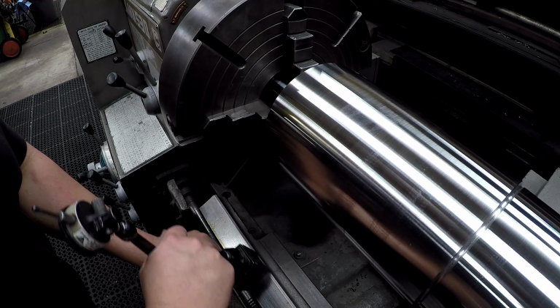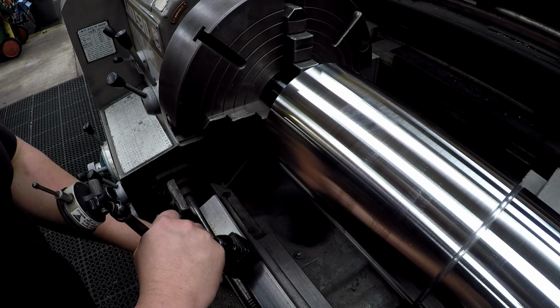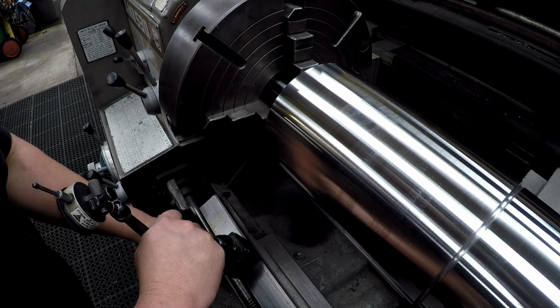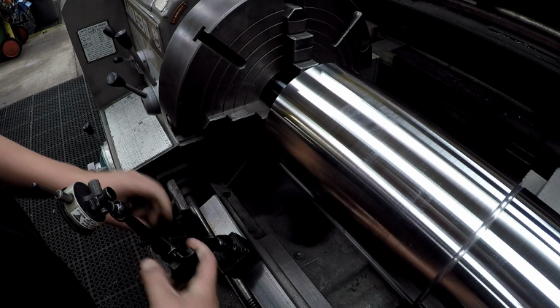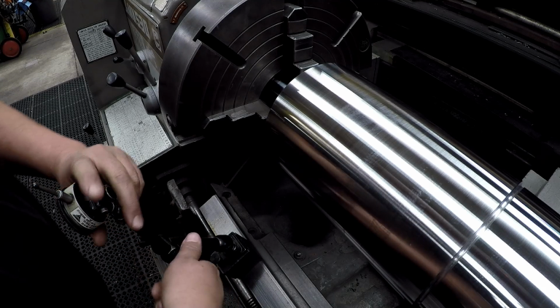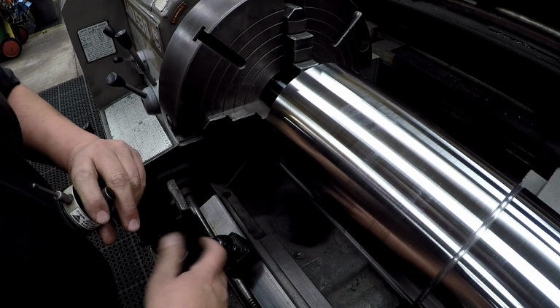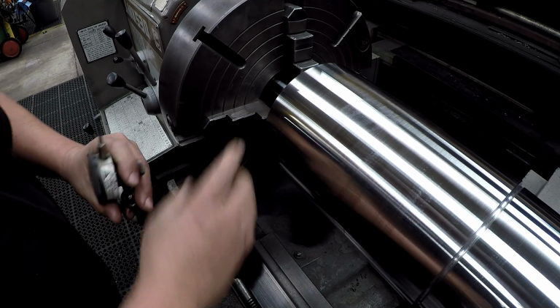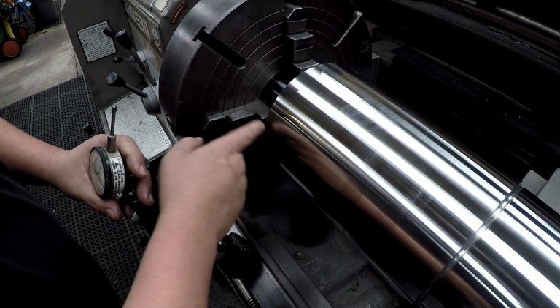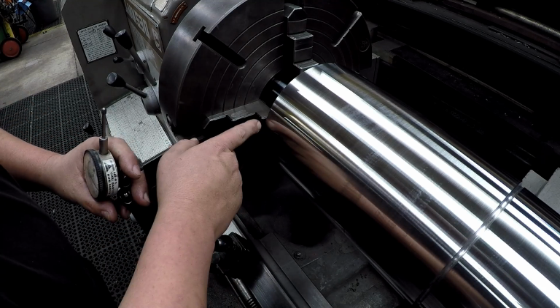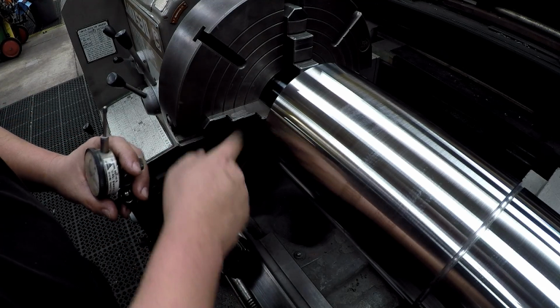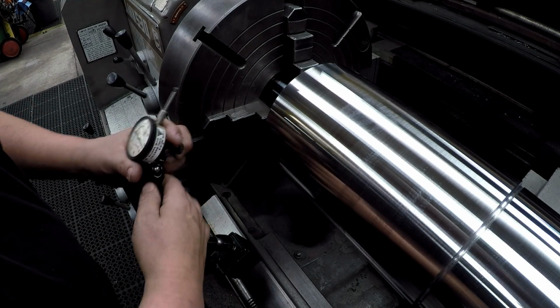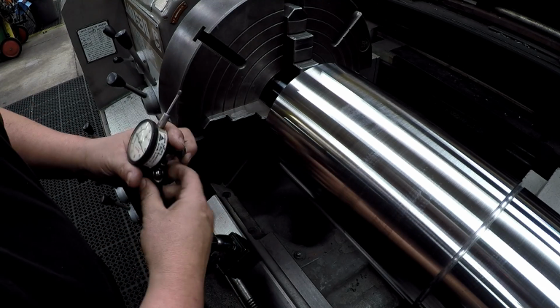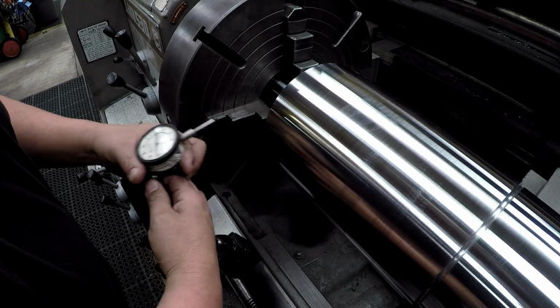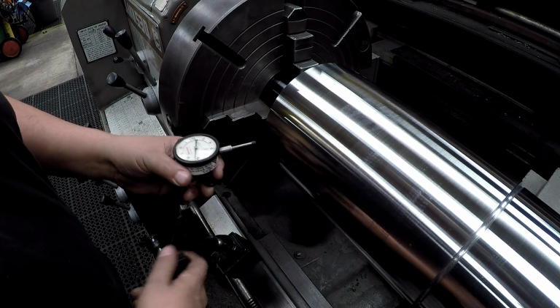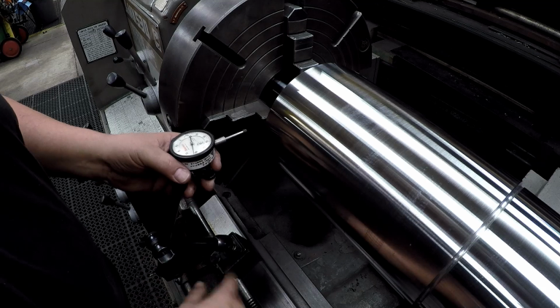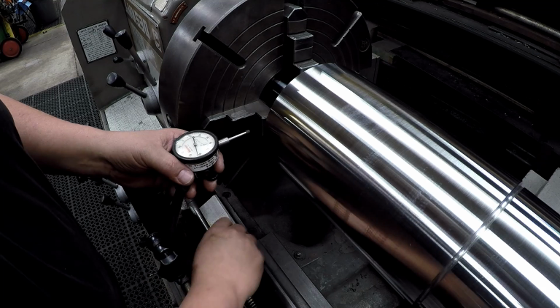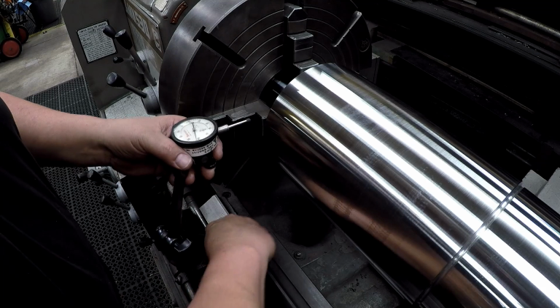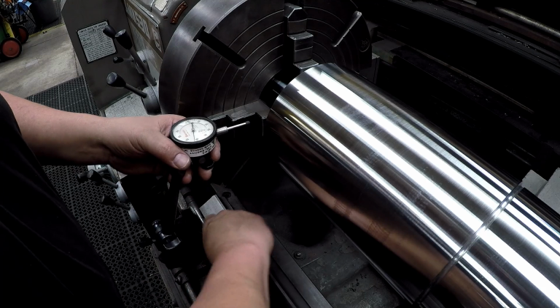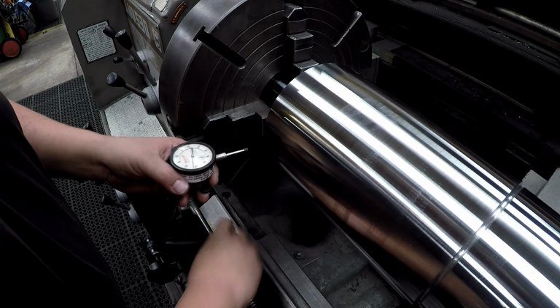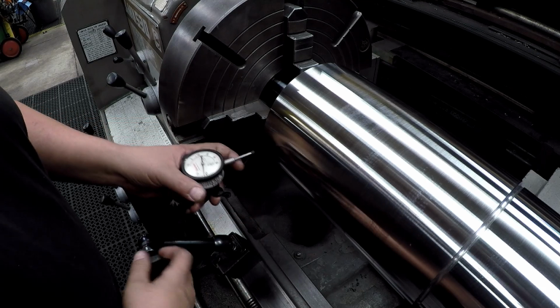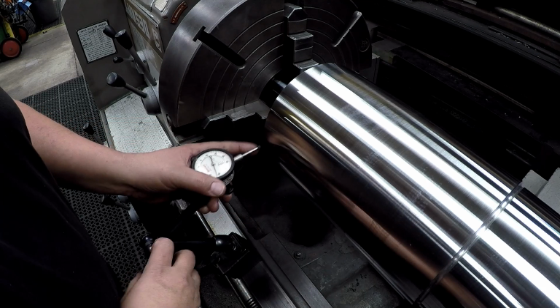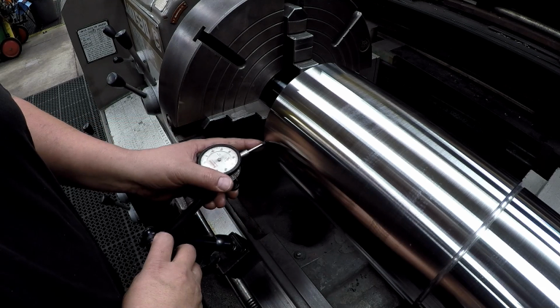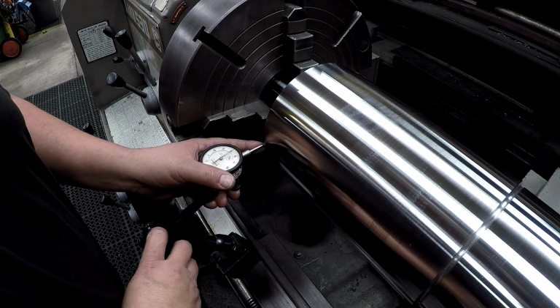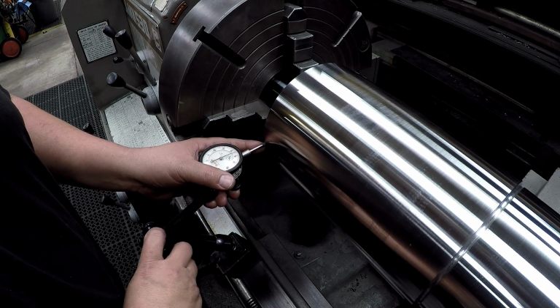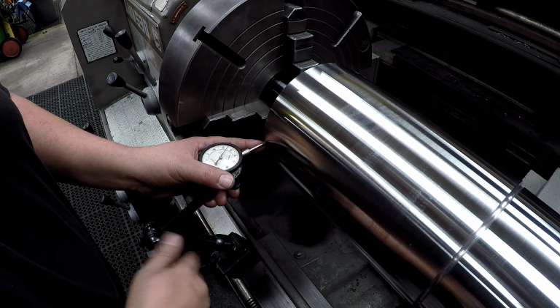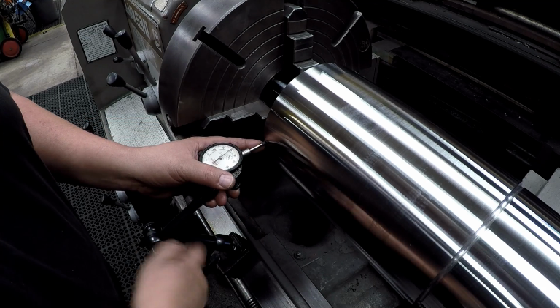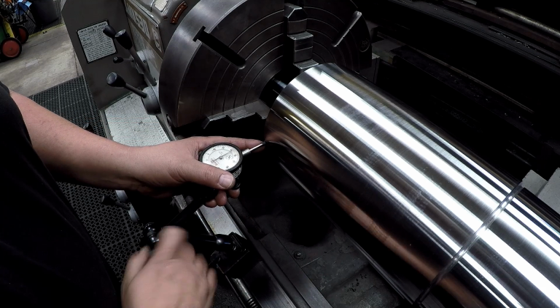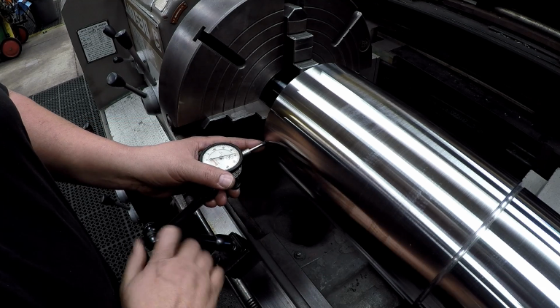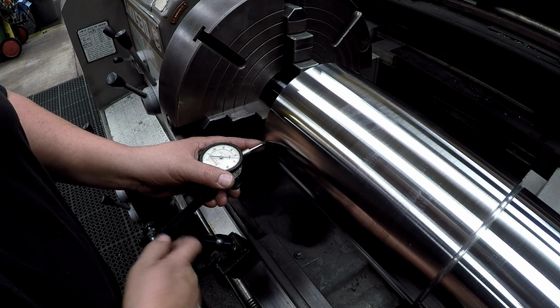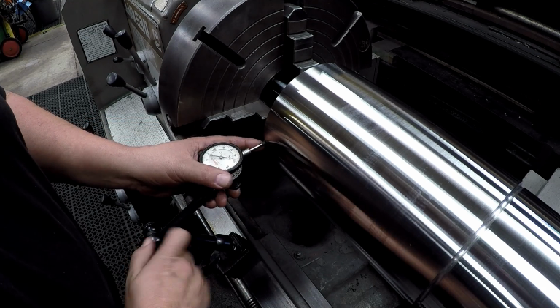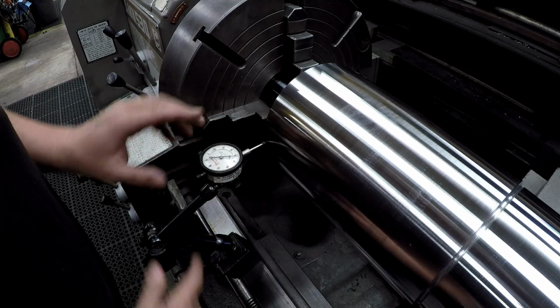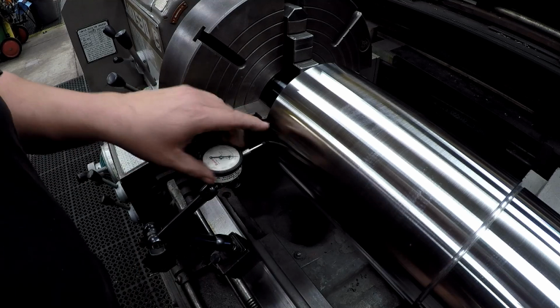Just flew it over here, got it chucked up. I've got my copper soft jaw pads in there, and we're going to go ahead and get this end indicated.